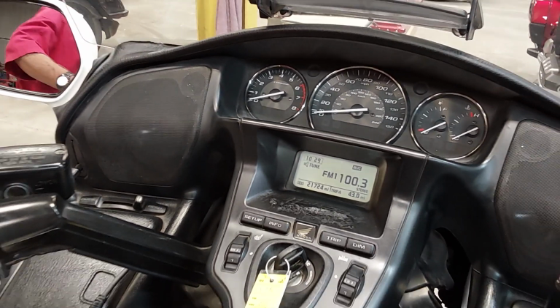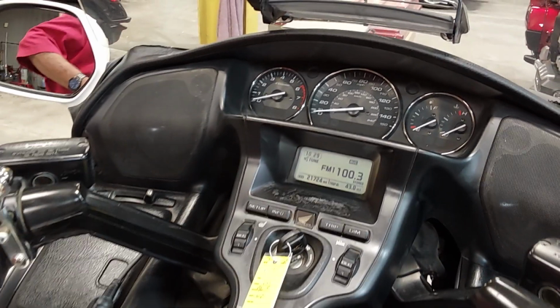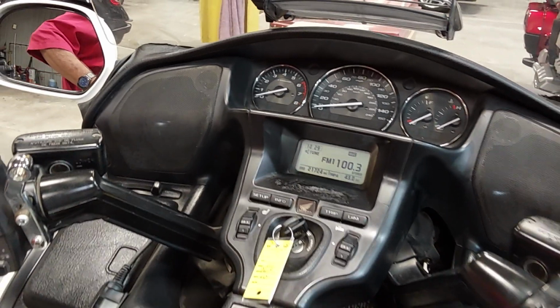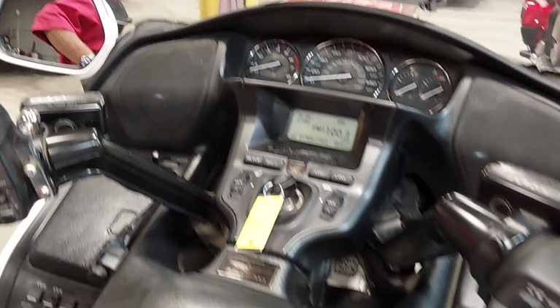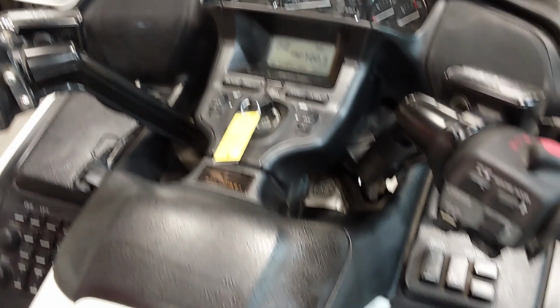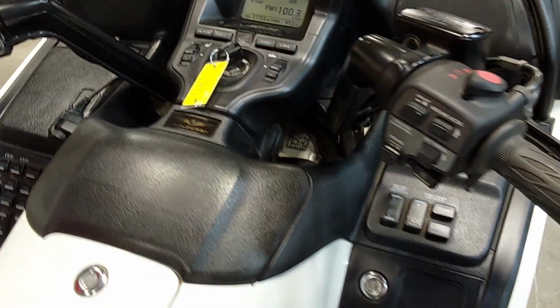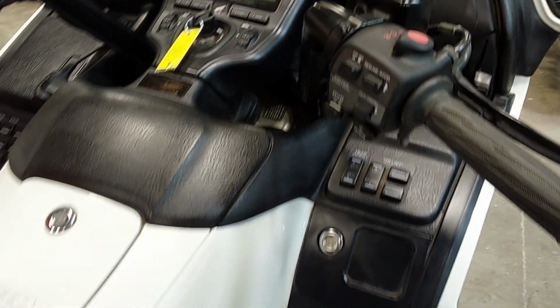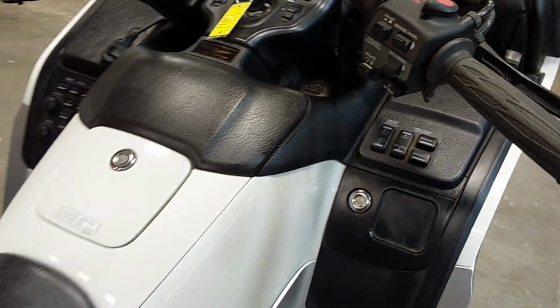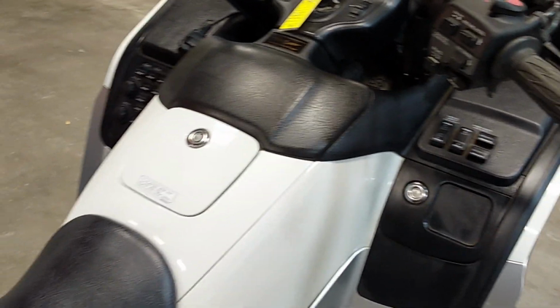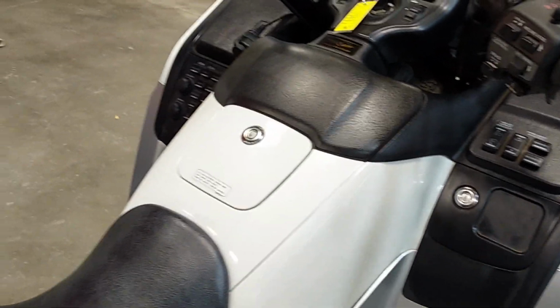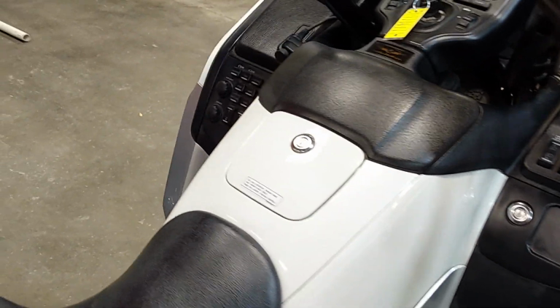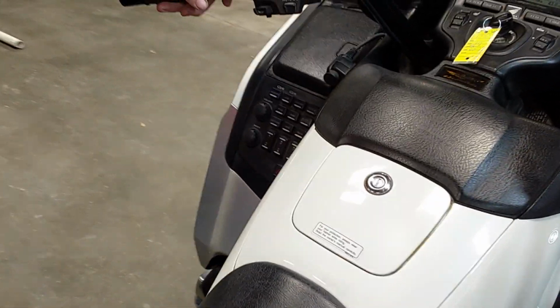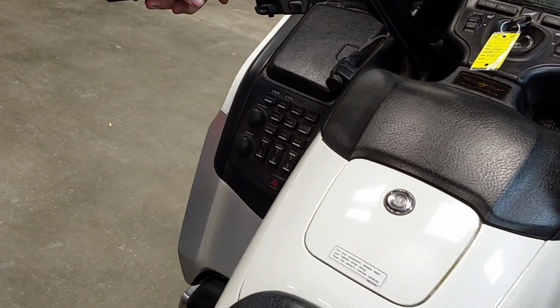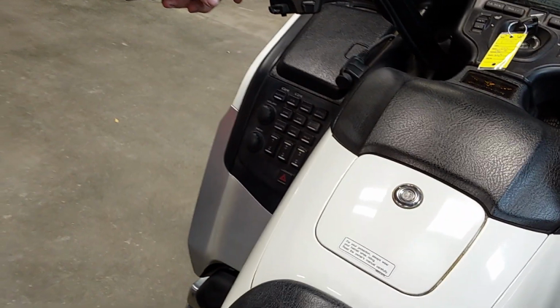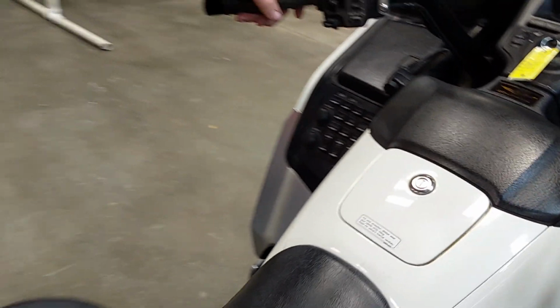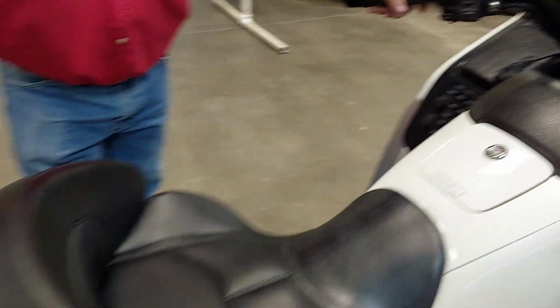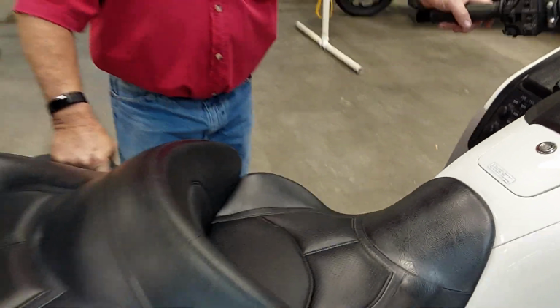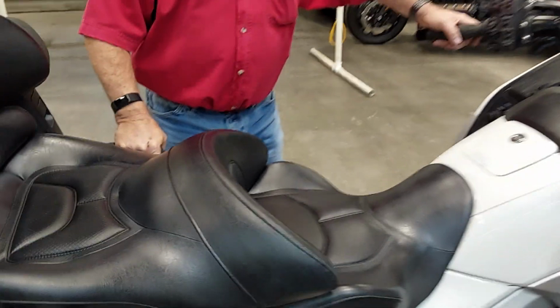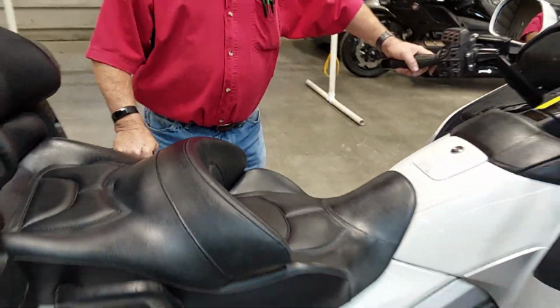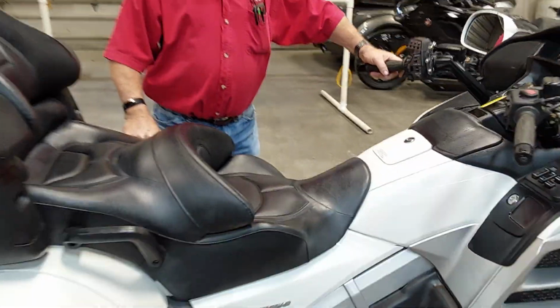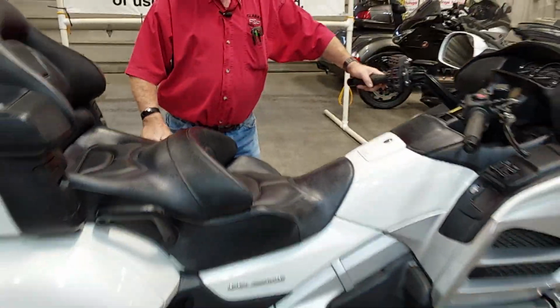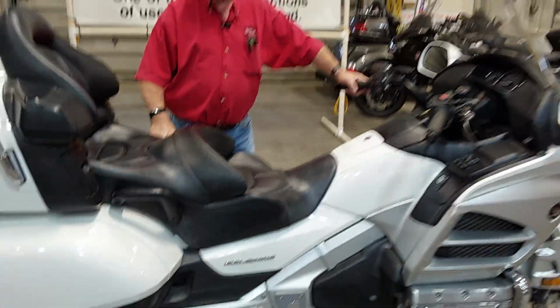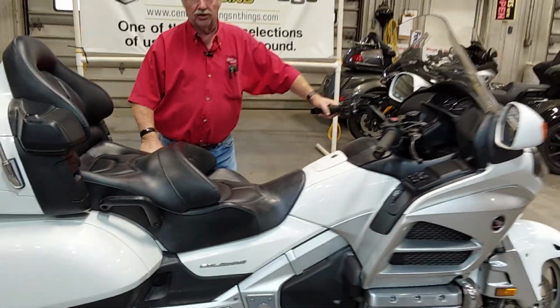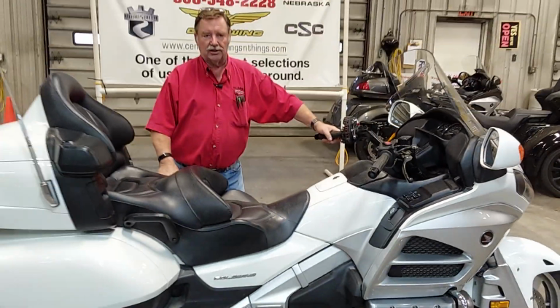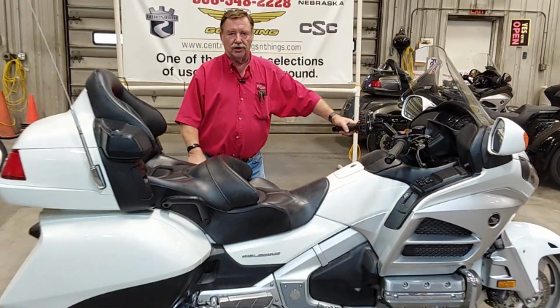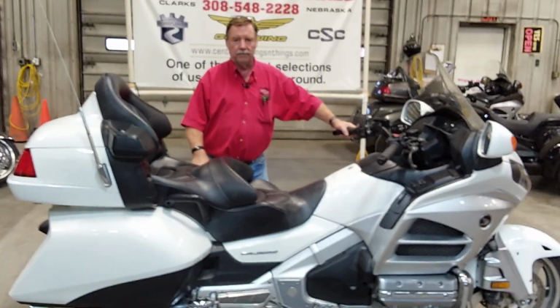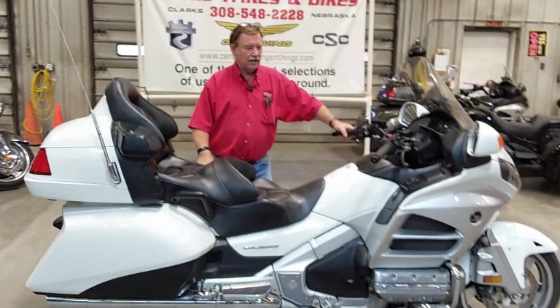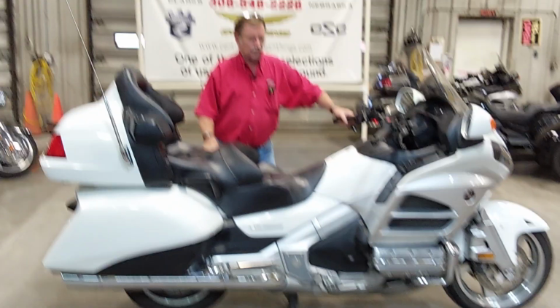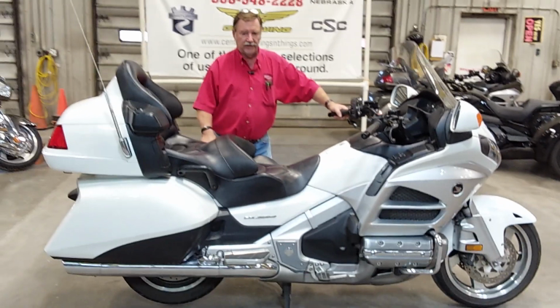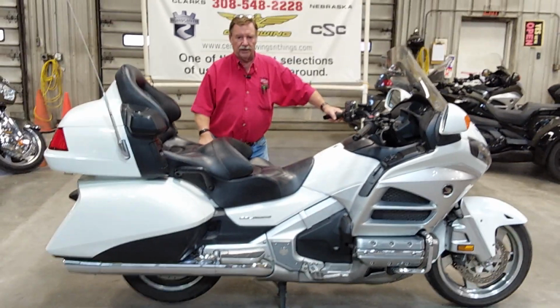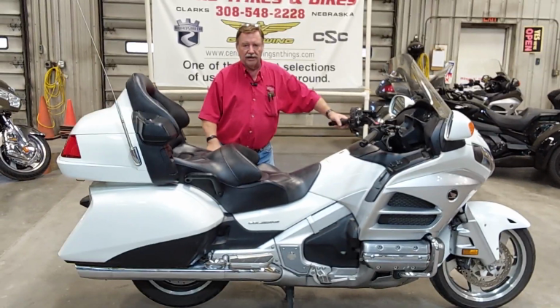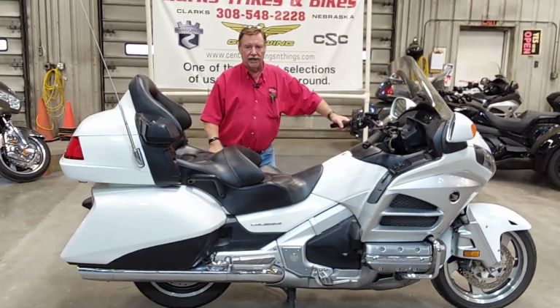It's a 21,000 mile unit, so white's a little hard to come by. If you're interested in something like this, please give us a call and get this thing reserved. Like I say, we can still make some personalized touches to it. Thanks for watching our video and have a great day.